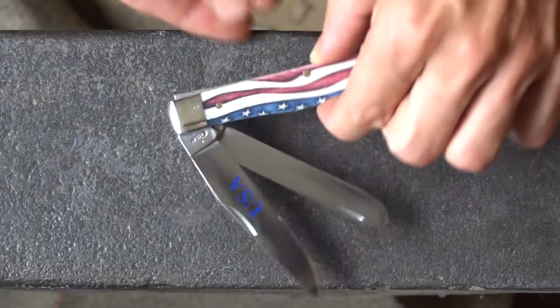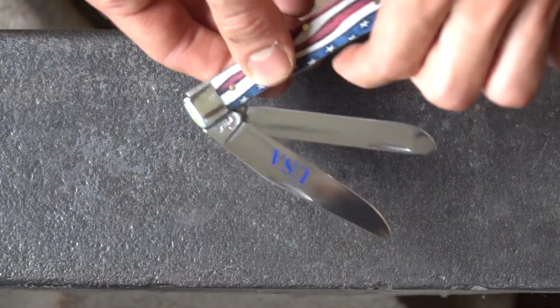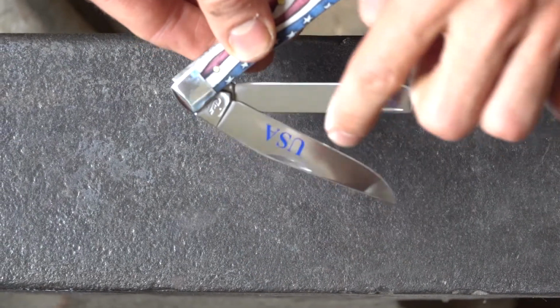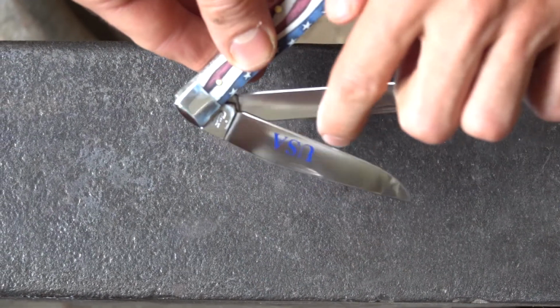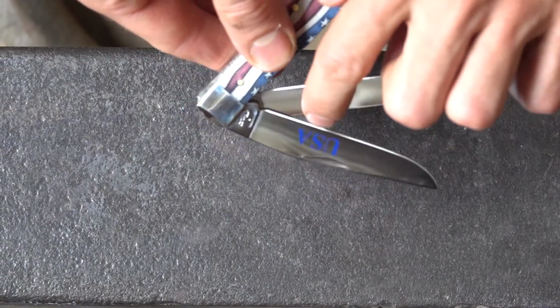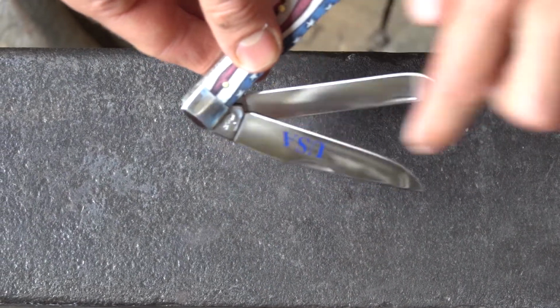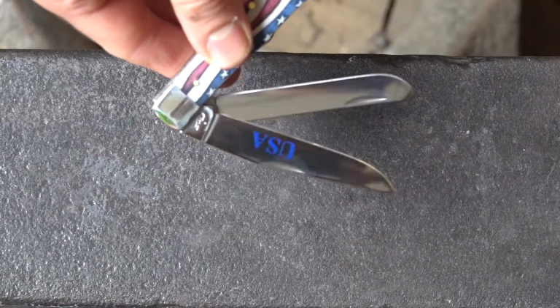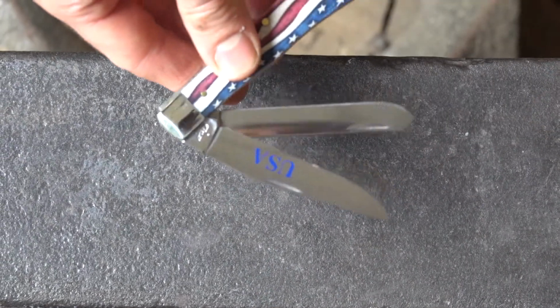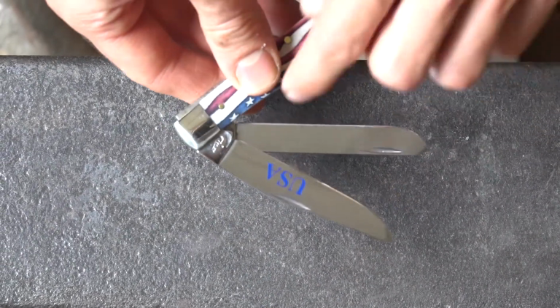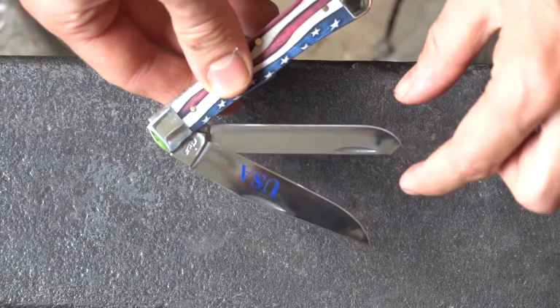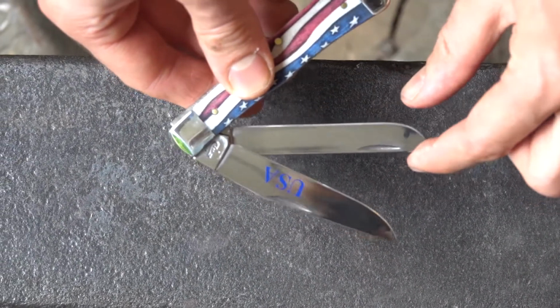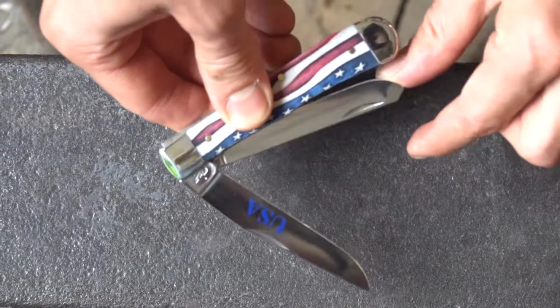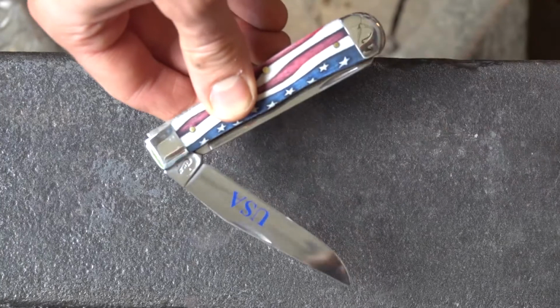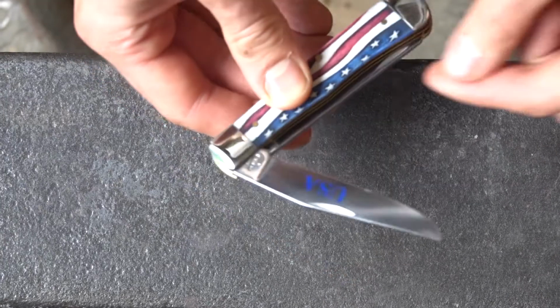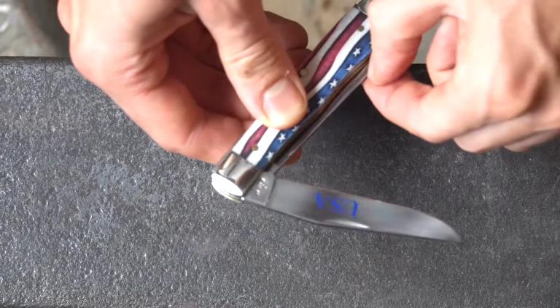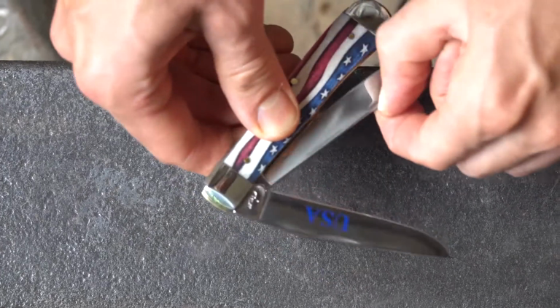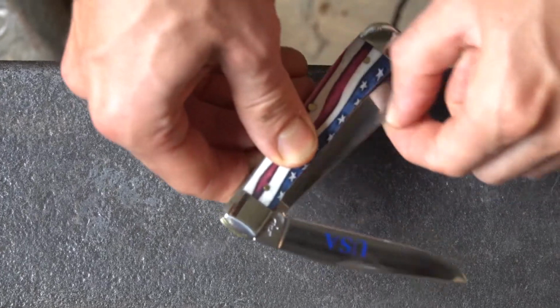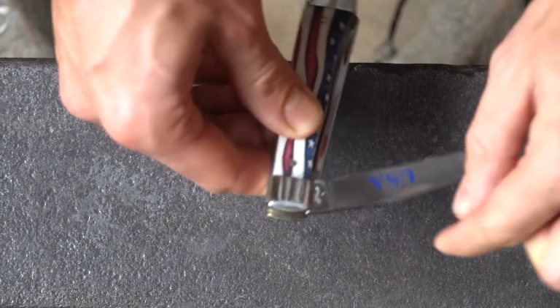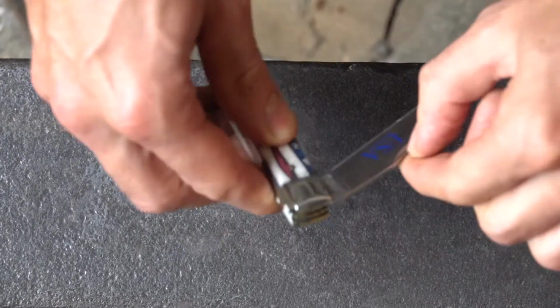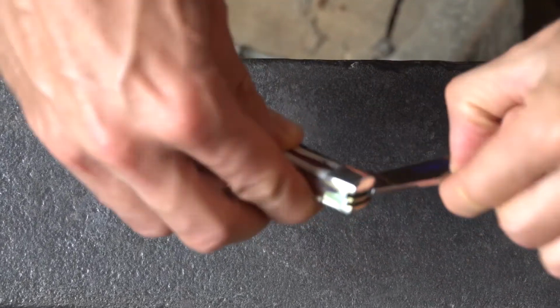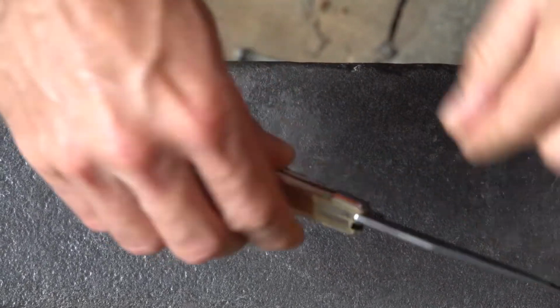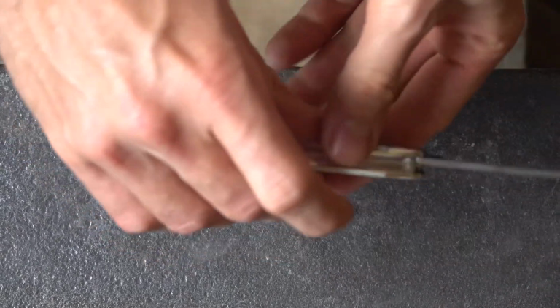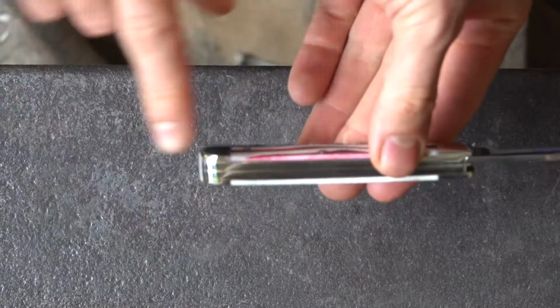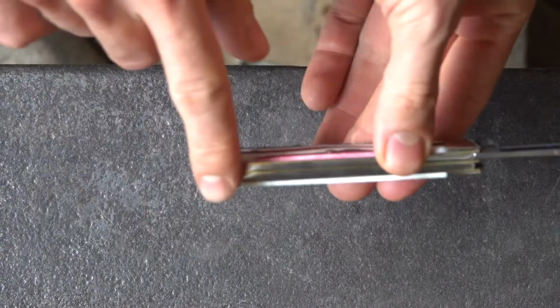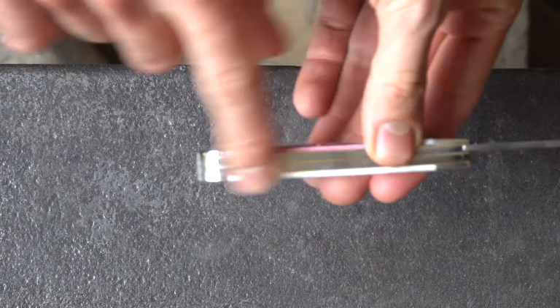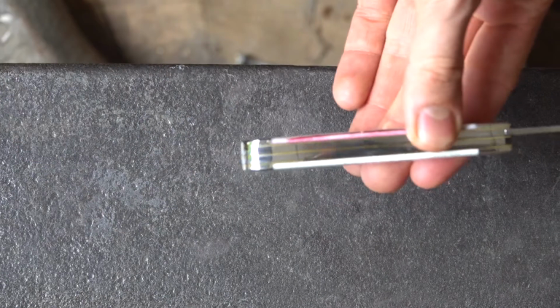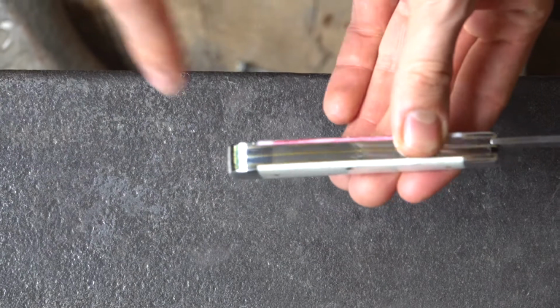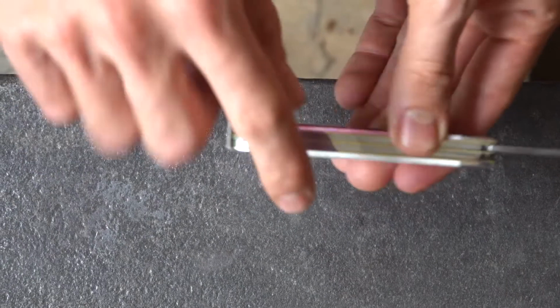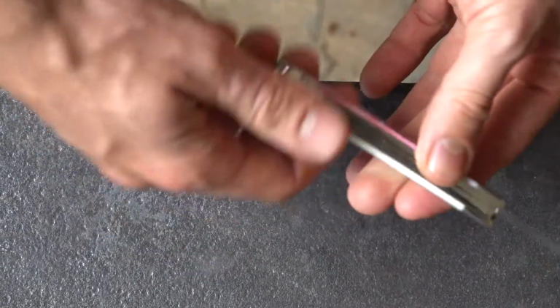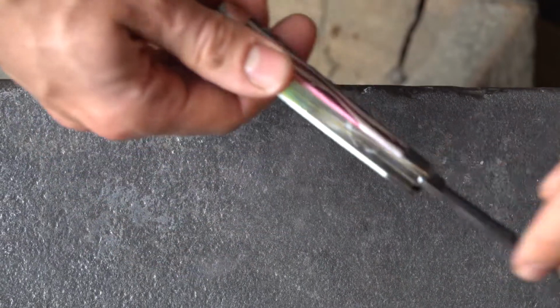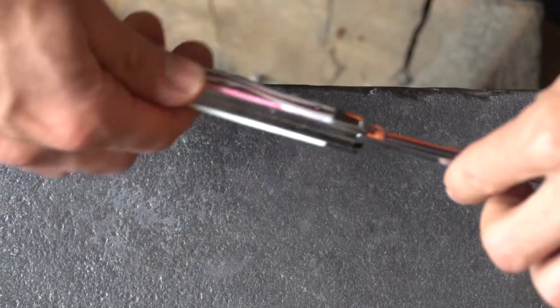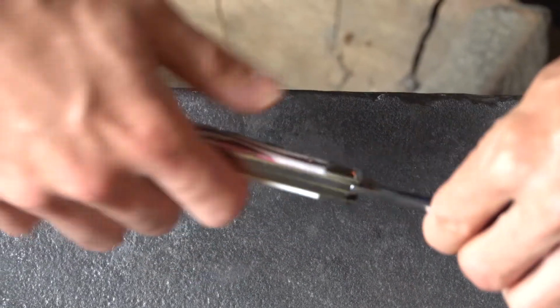You have USA painted on one of the blades, you have two different style blades, and it's a trapper lock so it doesn't have a finger hole where you release the lock — it's just a spring.